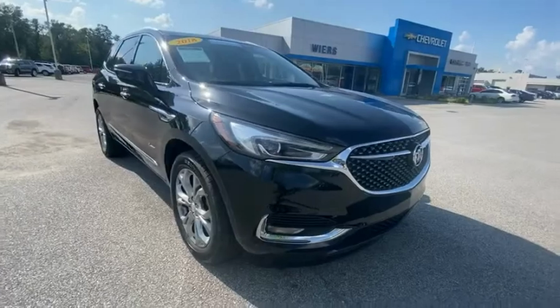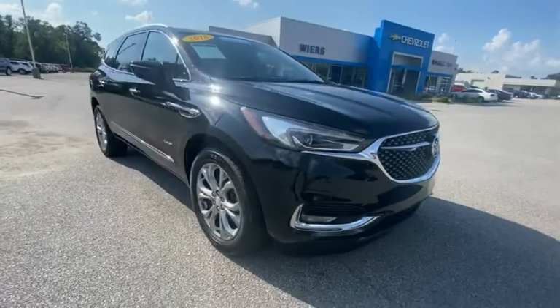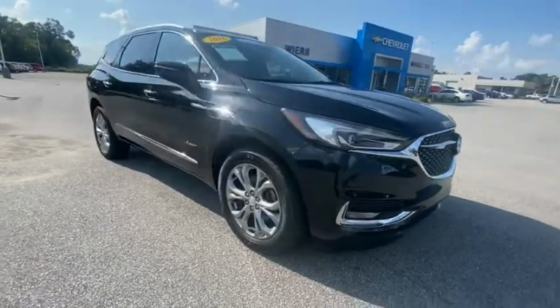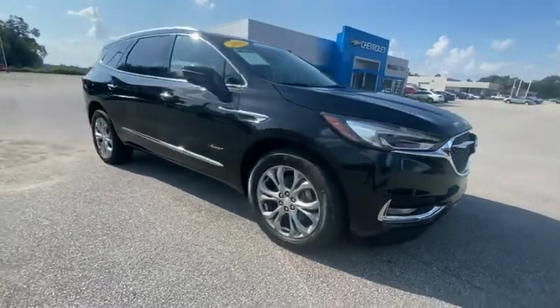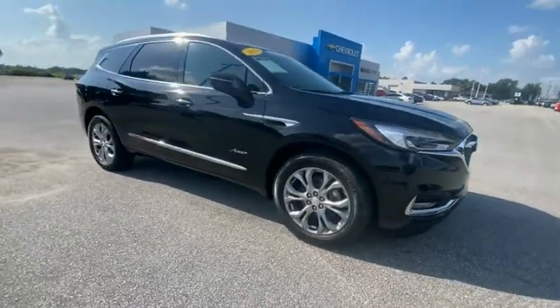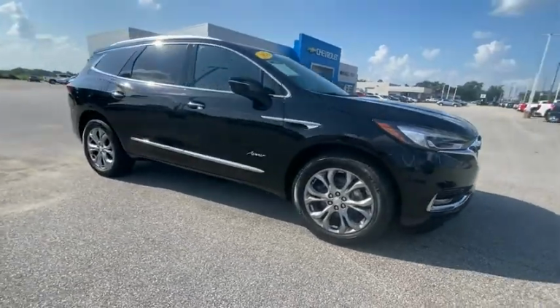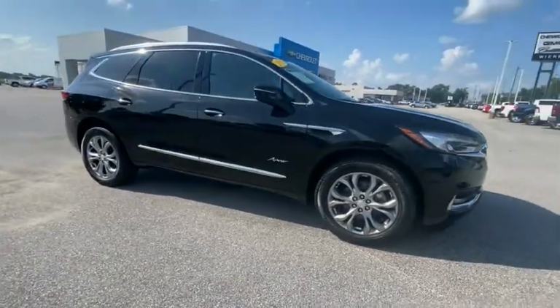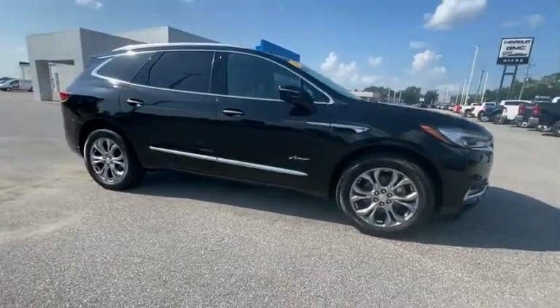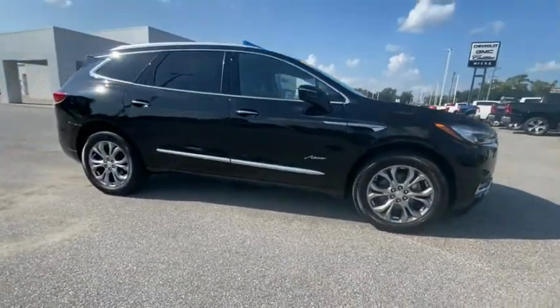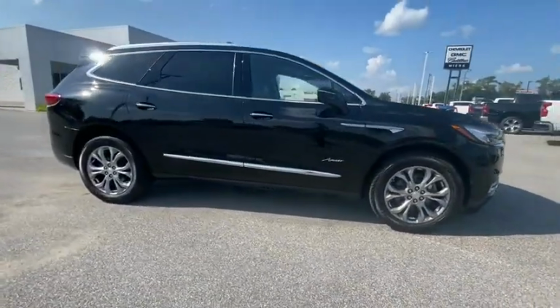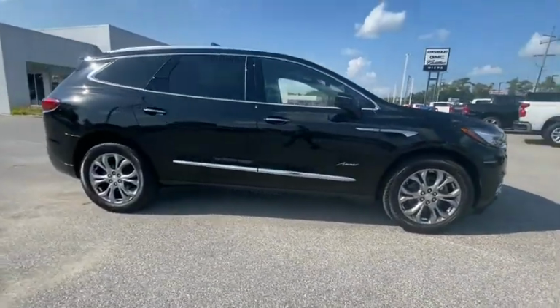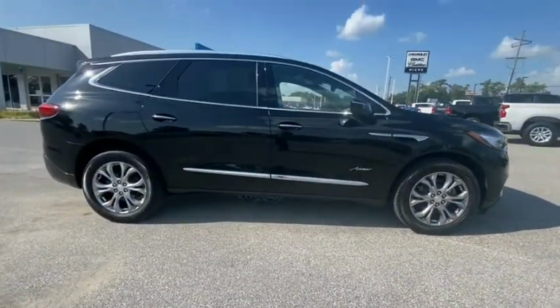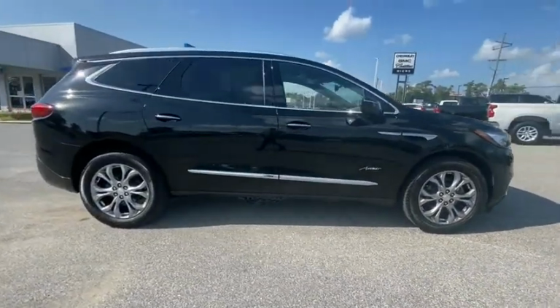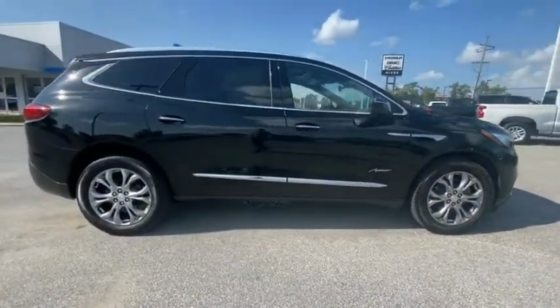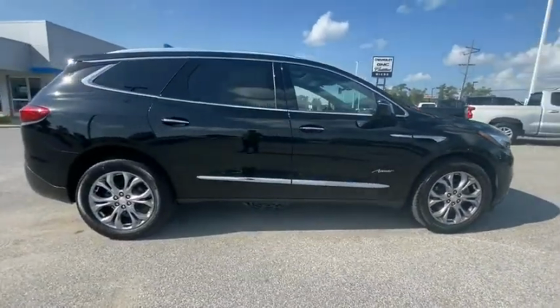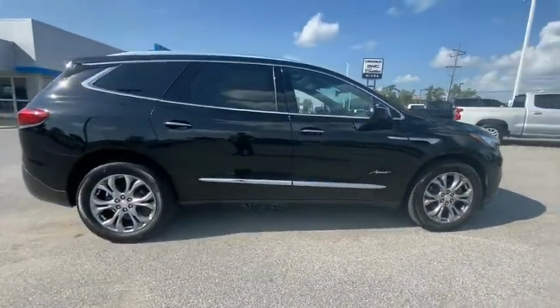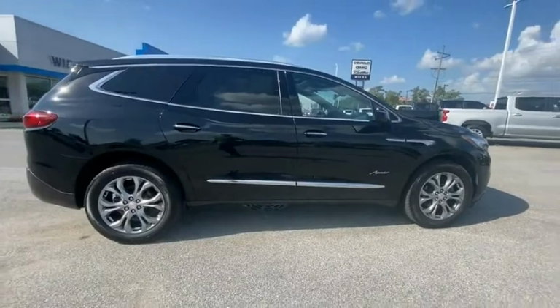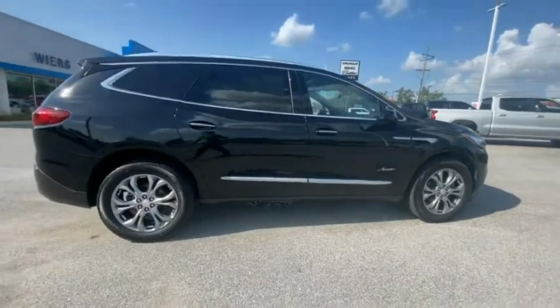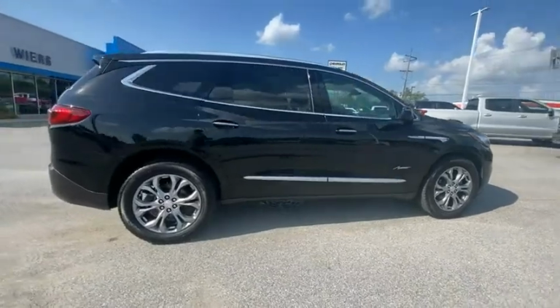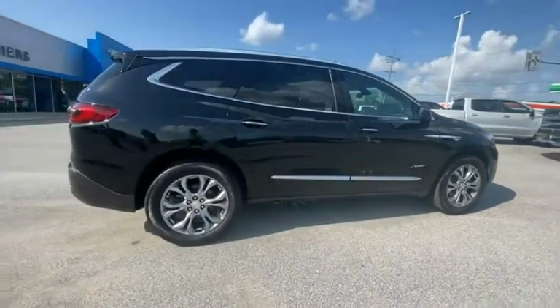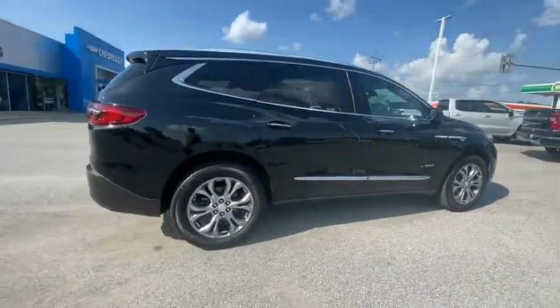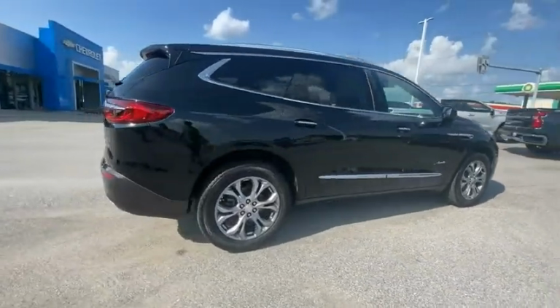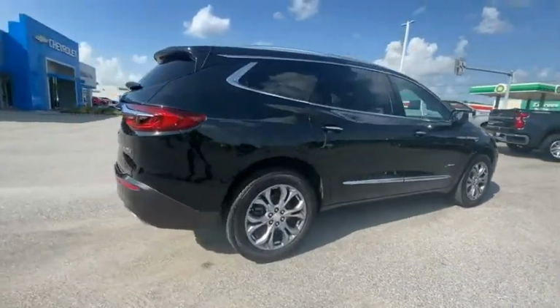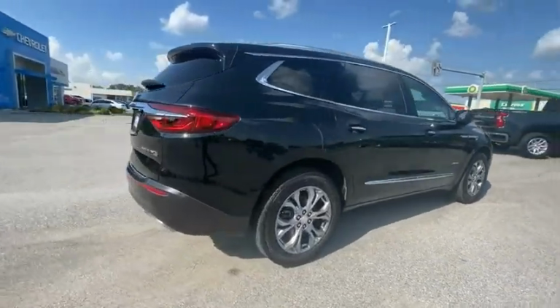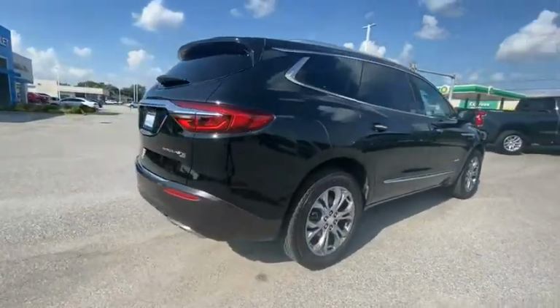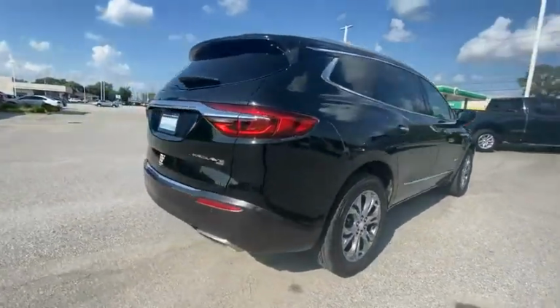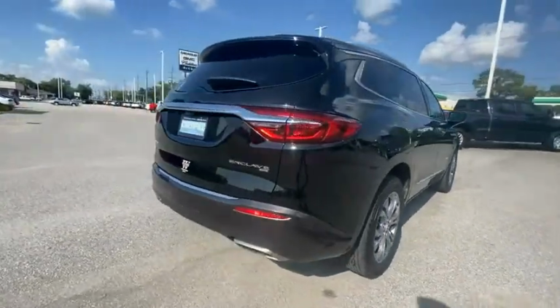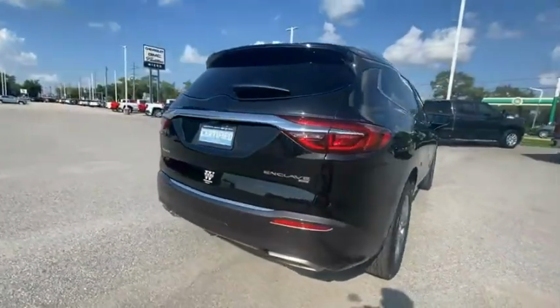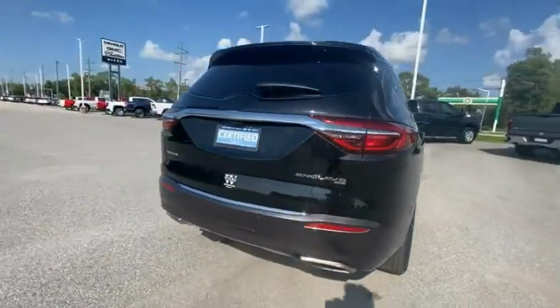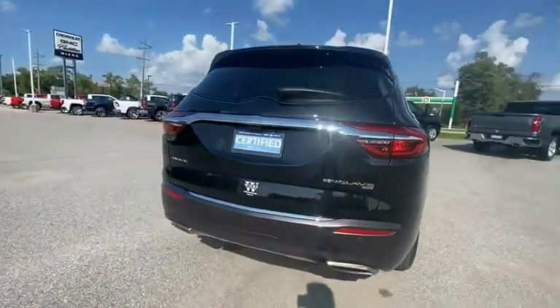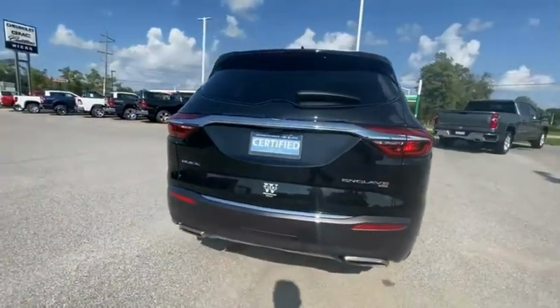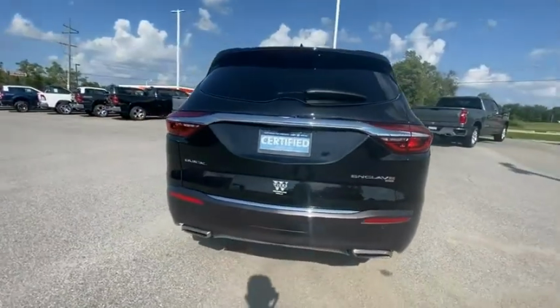Looking for the right vehicle? Check out the 2018 Enclave. The Enclave offers three rows of seats, standard, with seating for up to eight passengers.